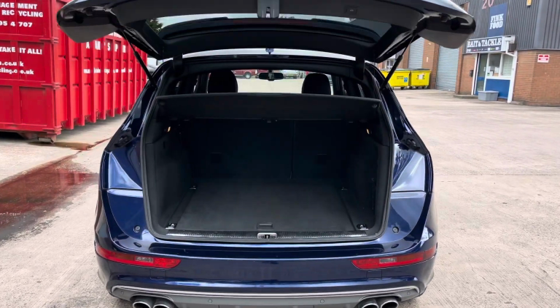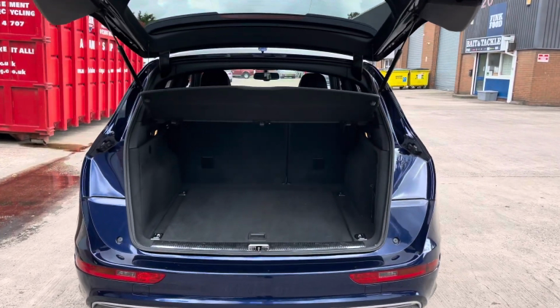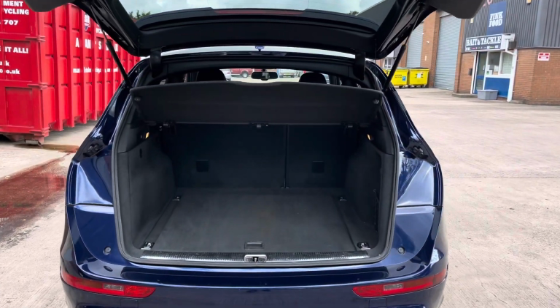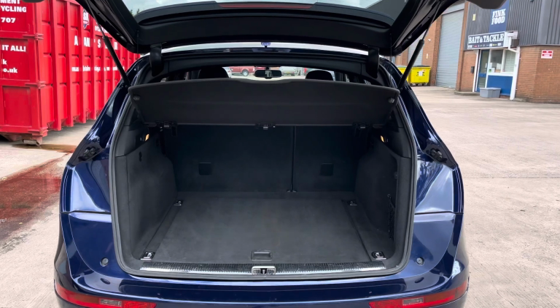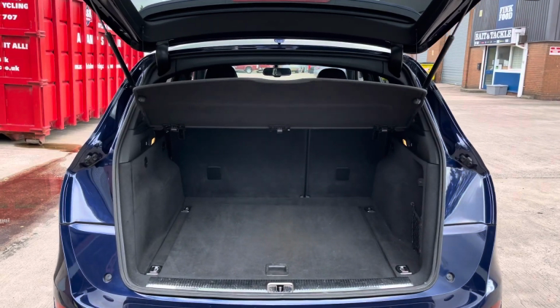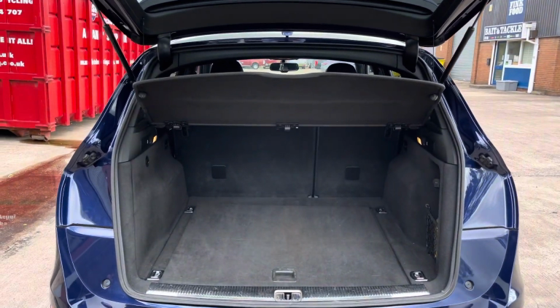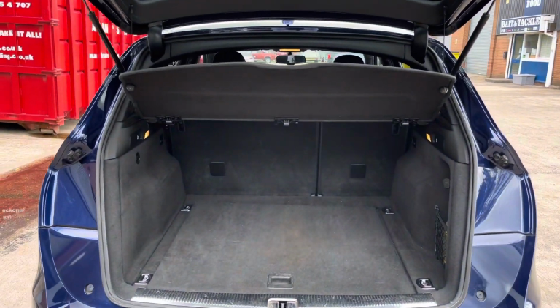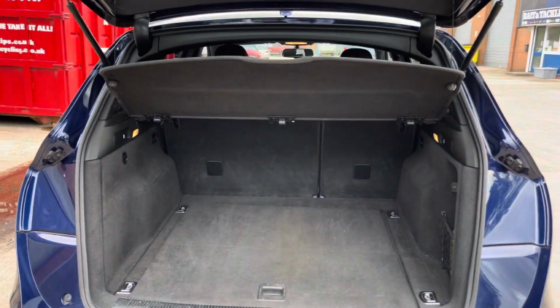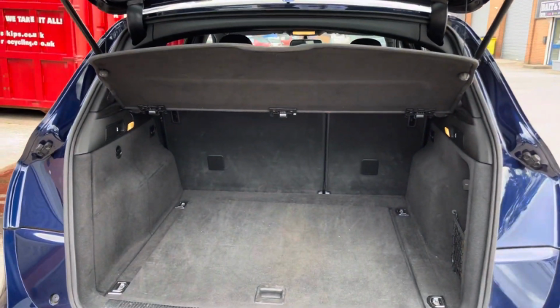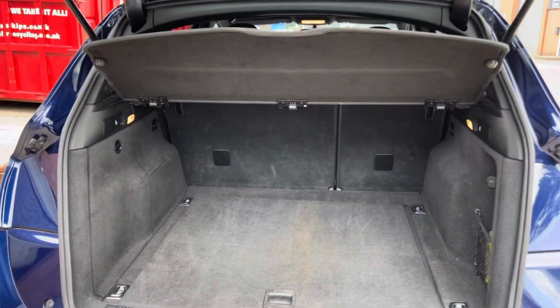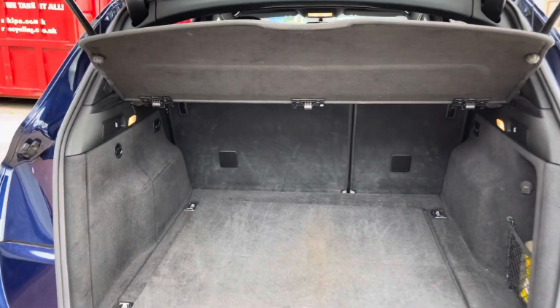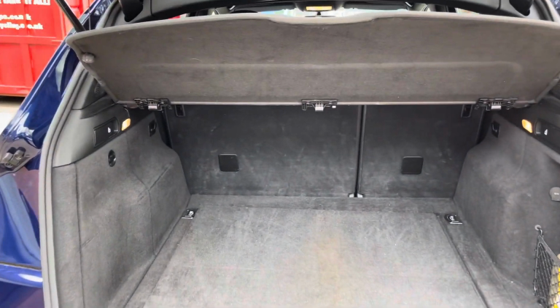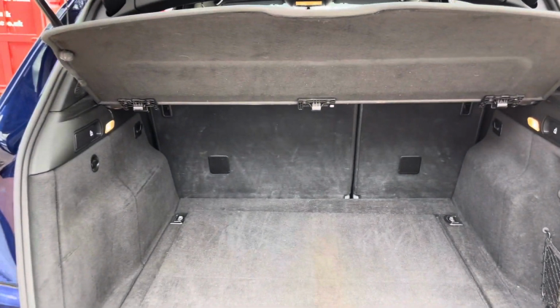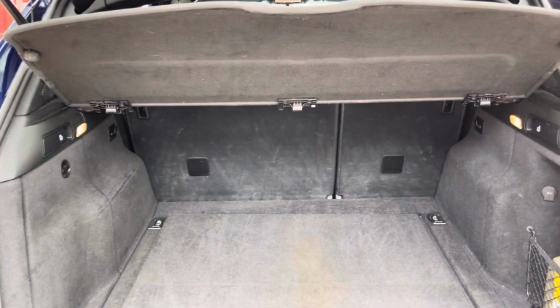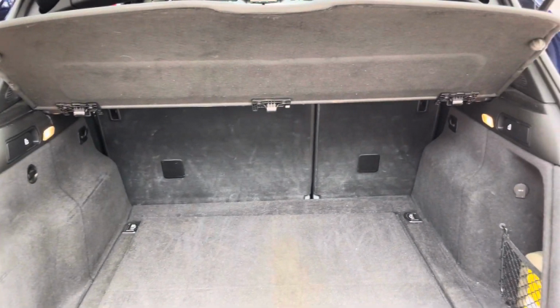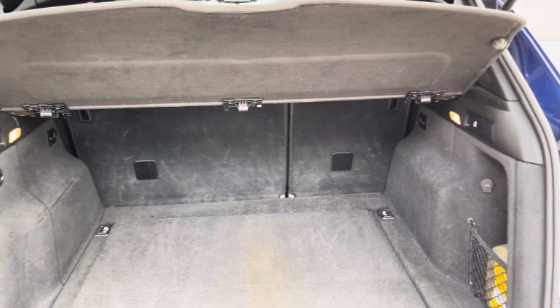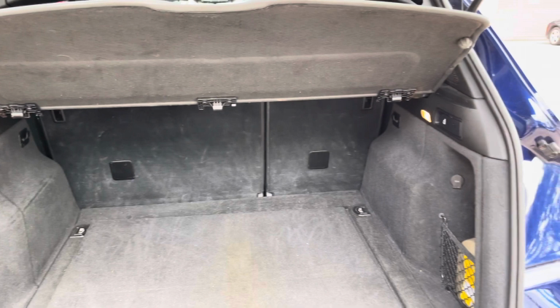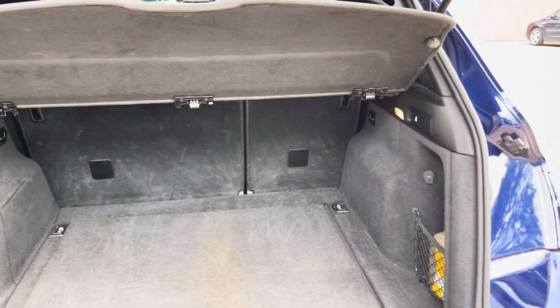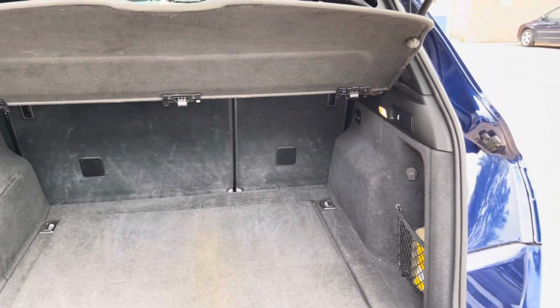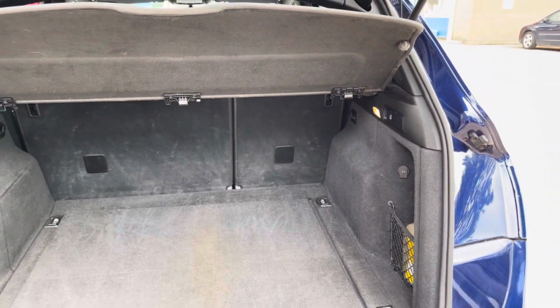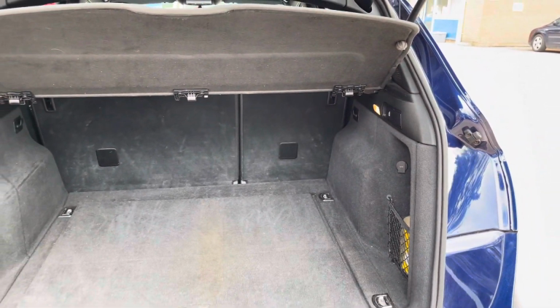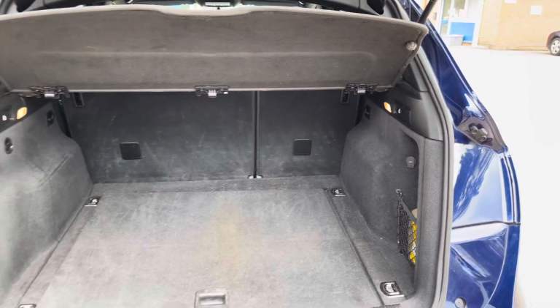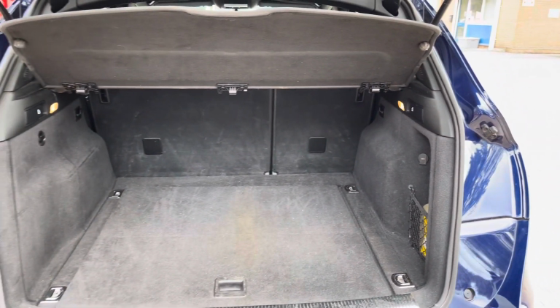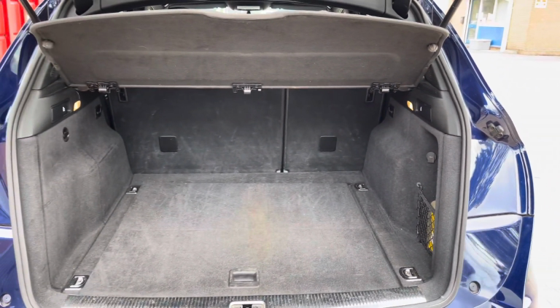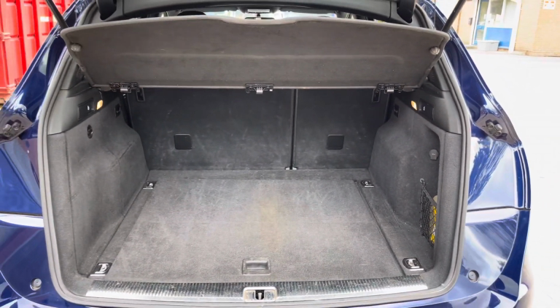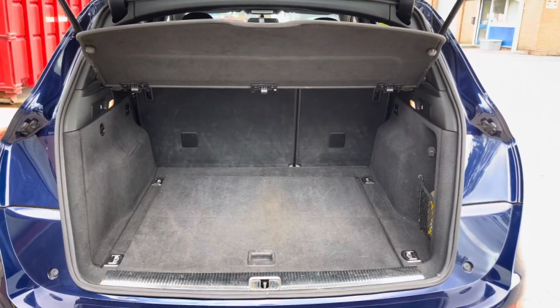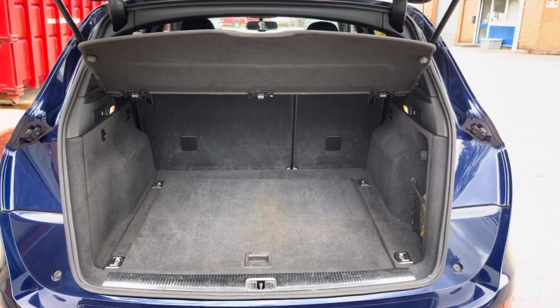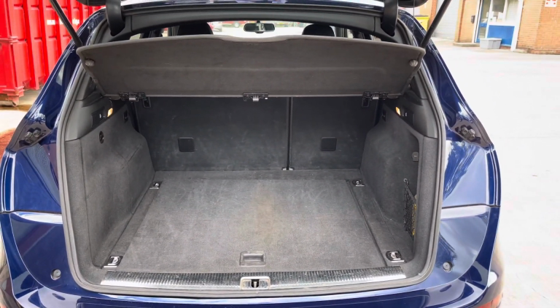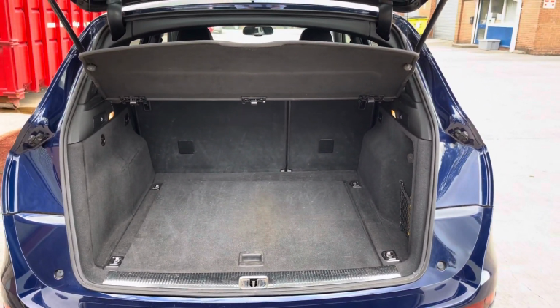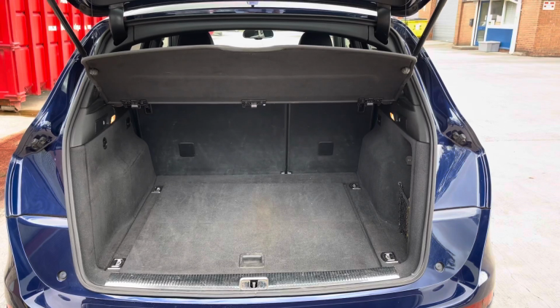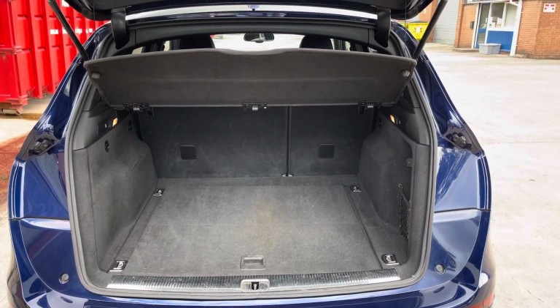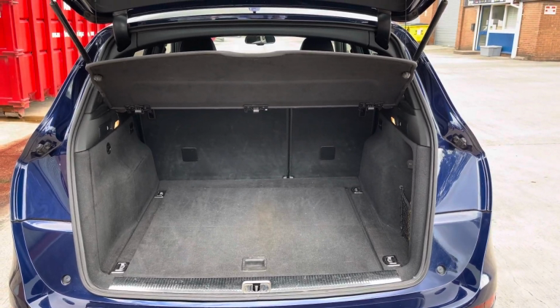Focusing on the boot now, we can see the automatically releasing boot lid, which reveals this really spacious boot with enough room for two large suitcases, plenty of room for your weekly shopping, and the rear seats are fully foldable.